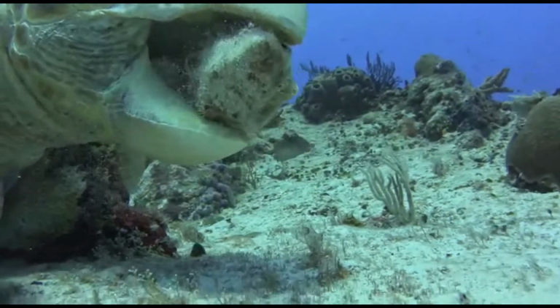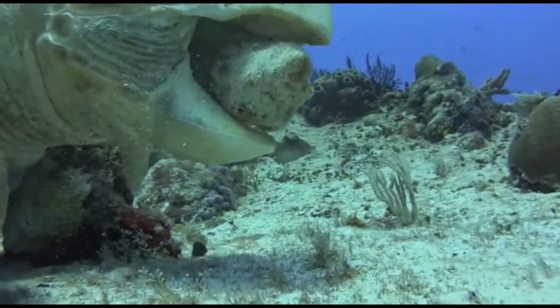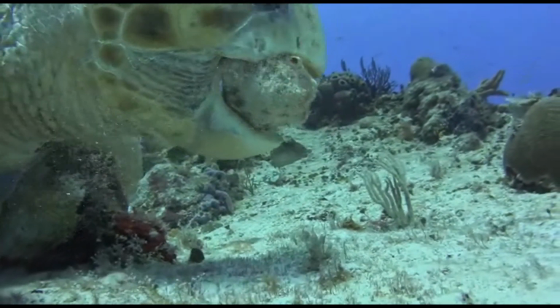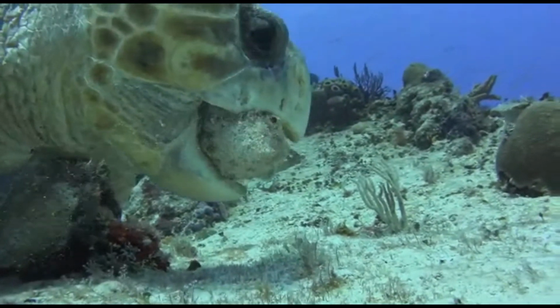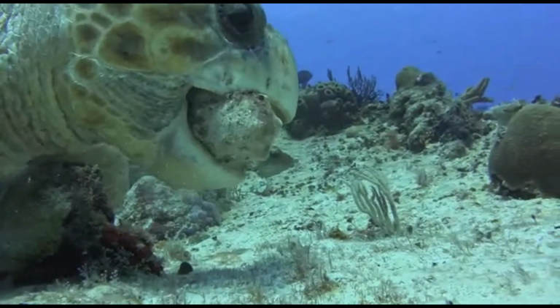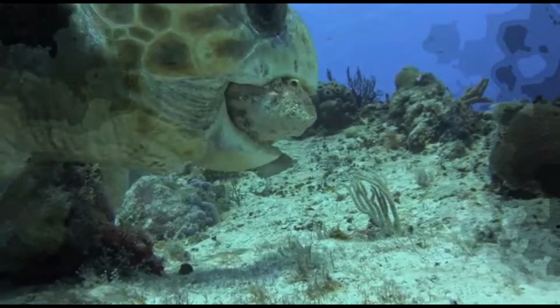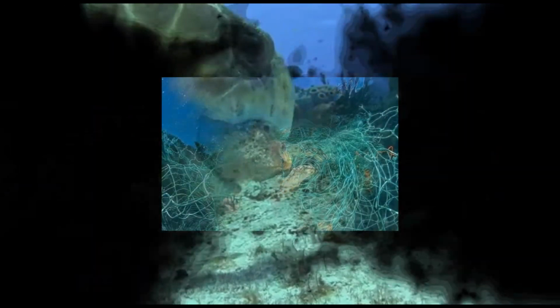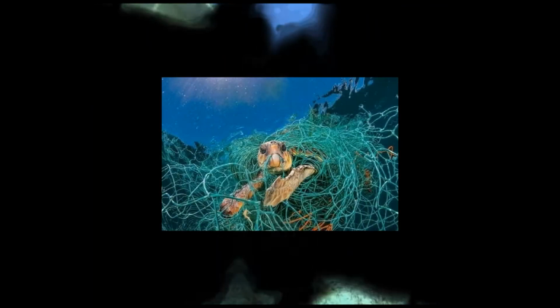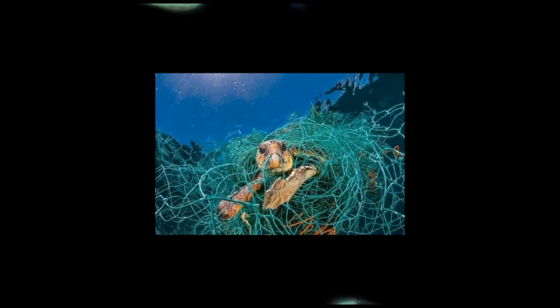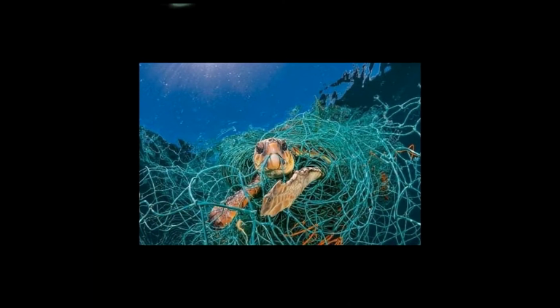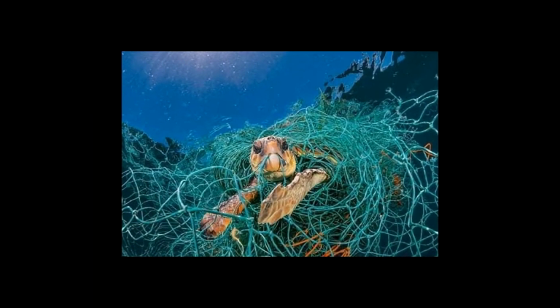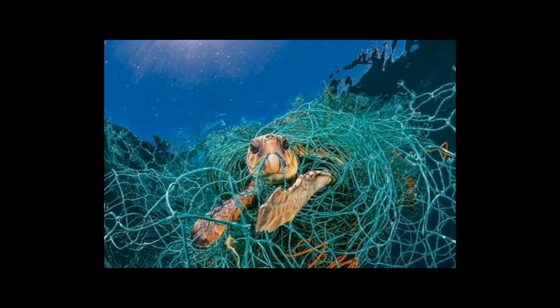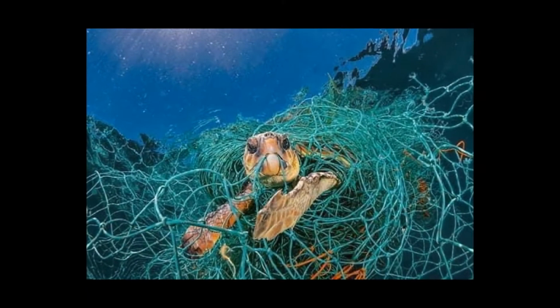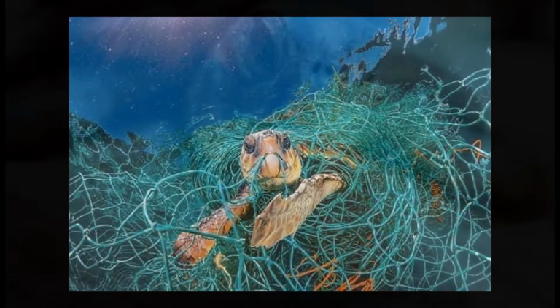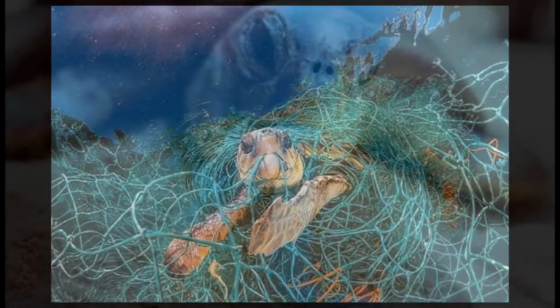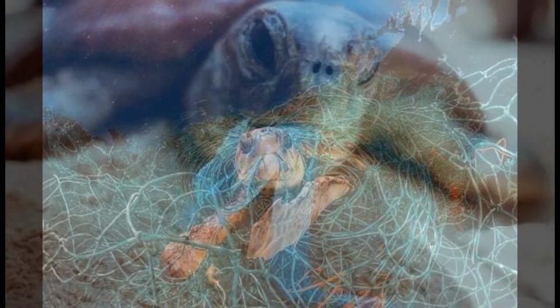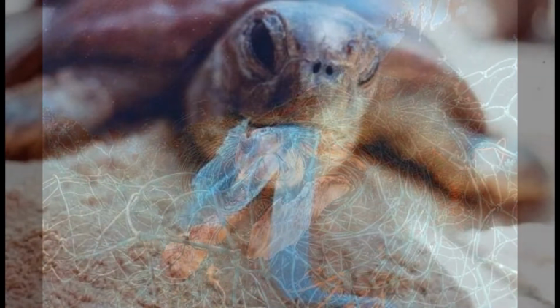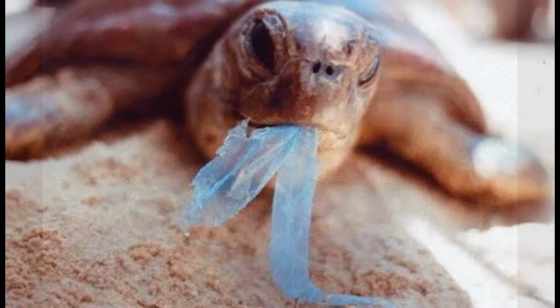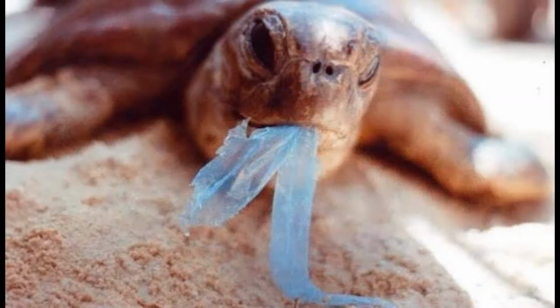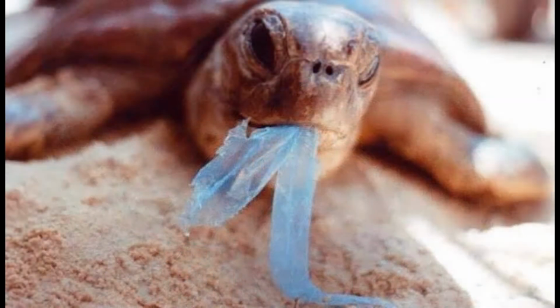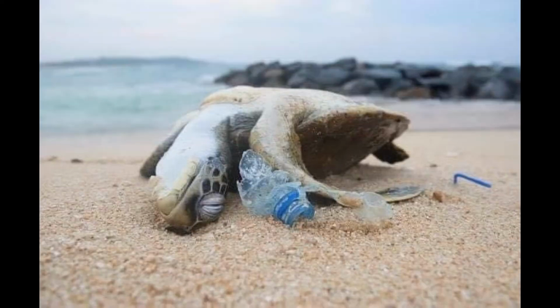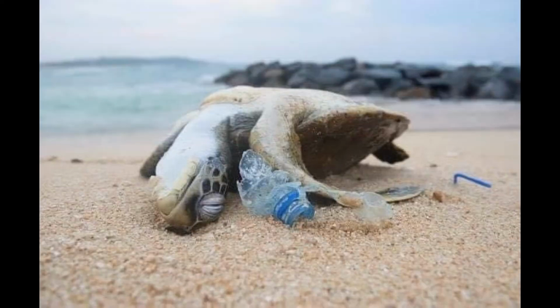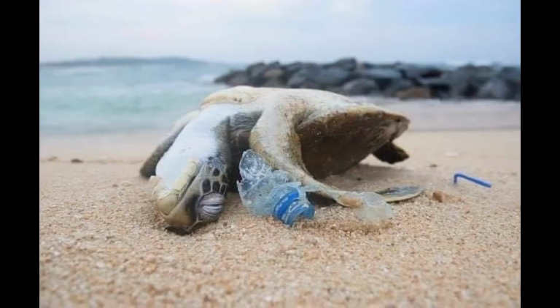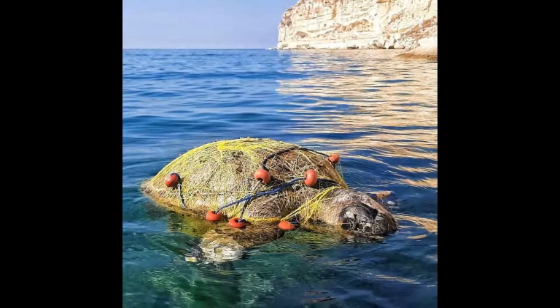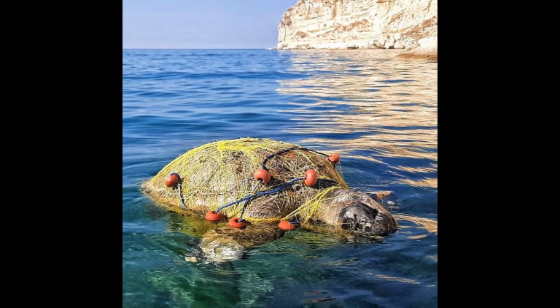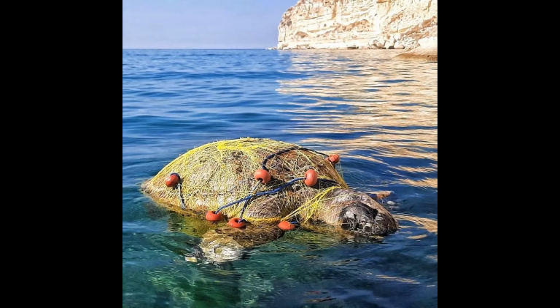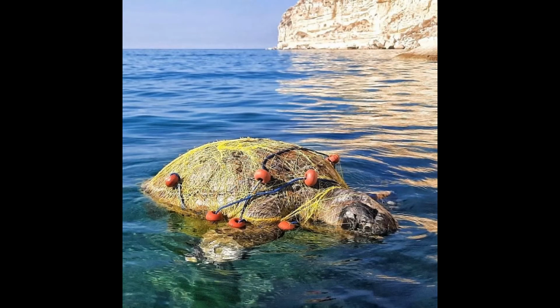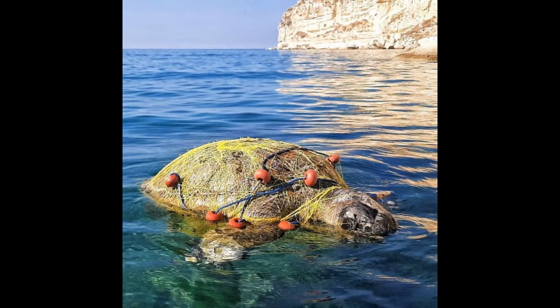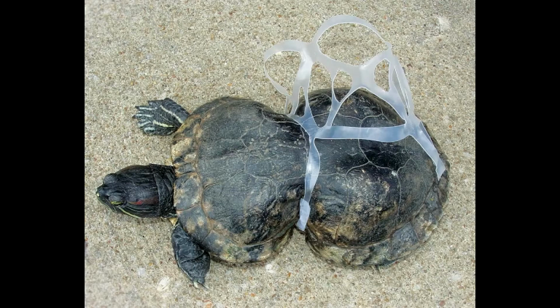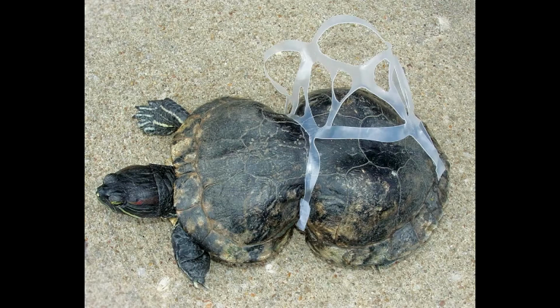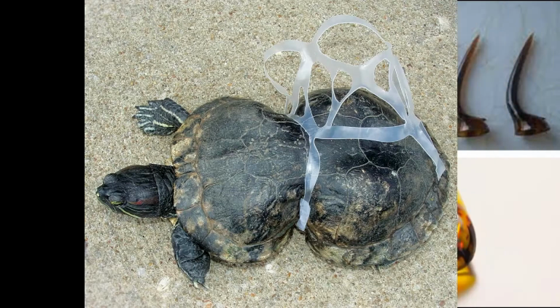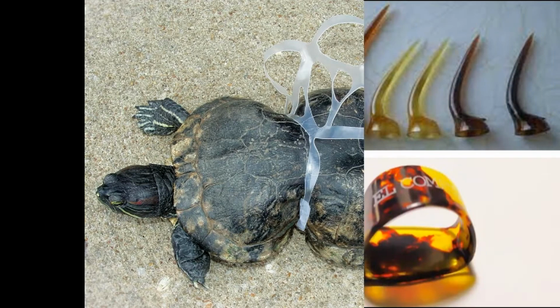The most endangered turtle is the hawksbill turtle. Their shell is highly coveted to make handicrafts, jewelry, spurs for roosters, nails to play guitar, and sticks to mix cocktails.